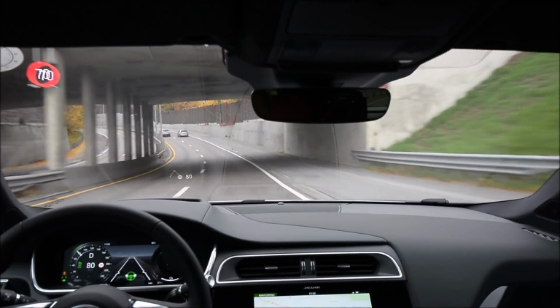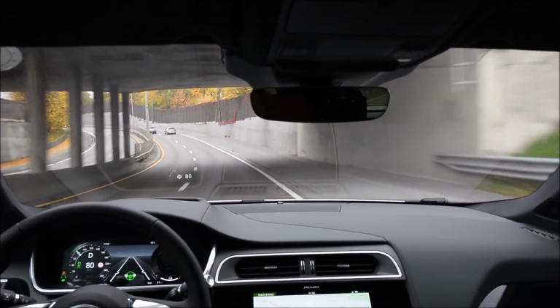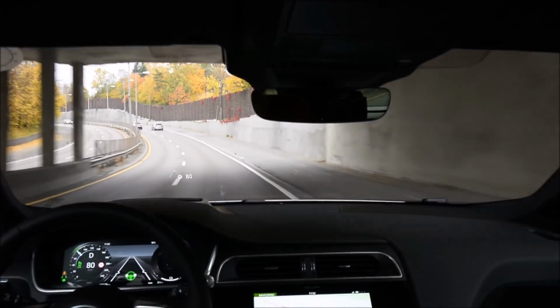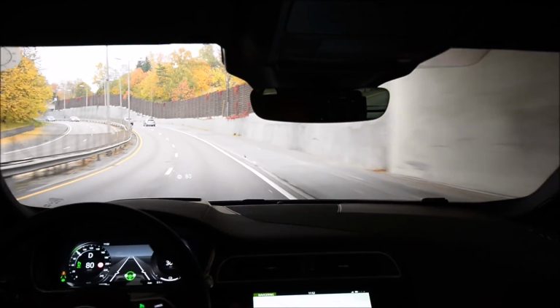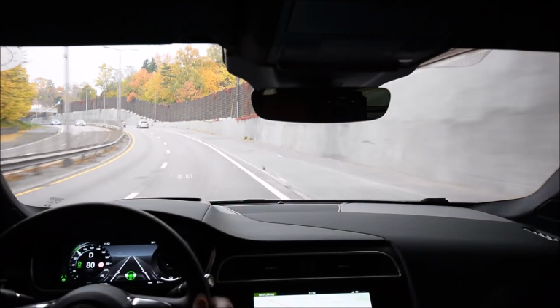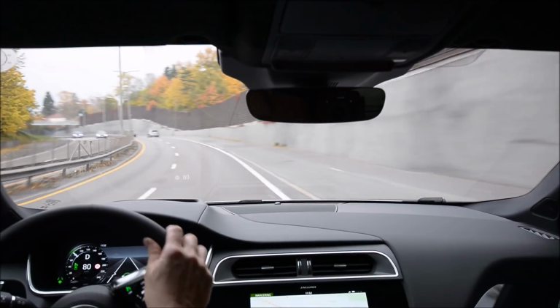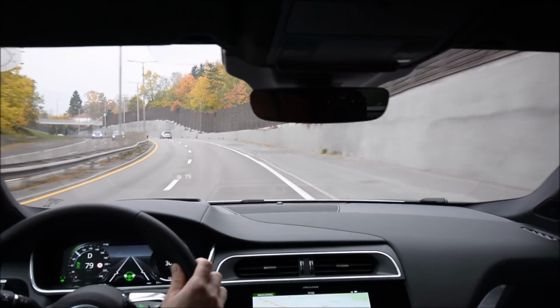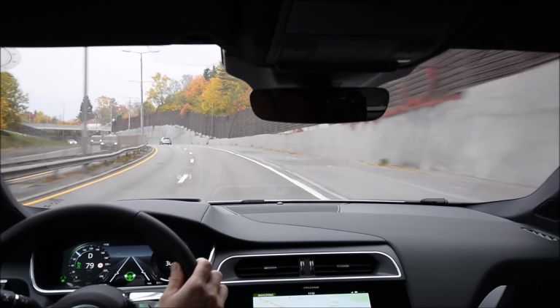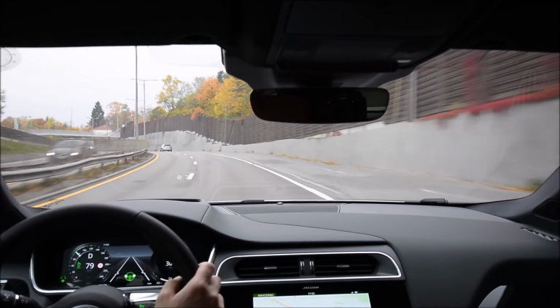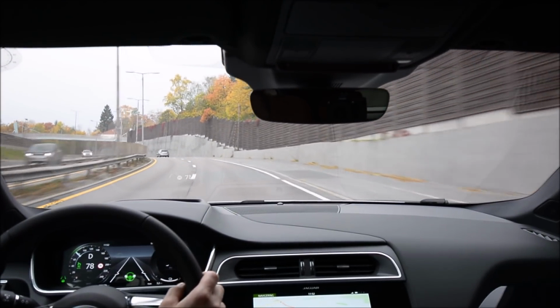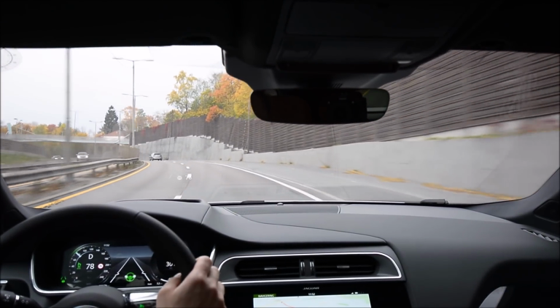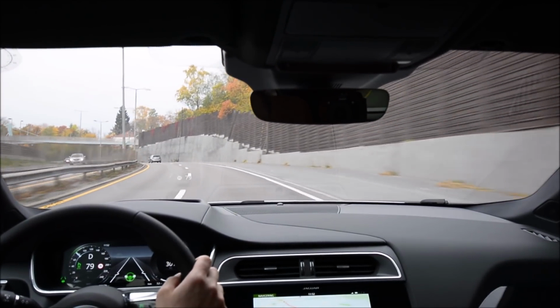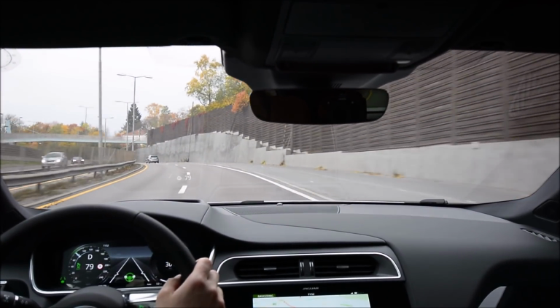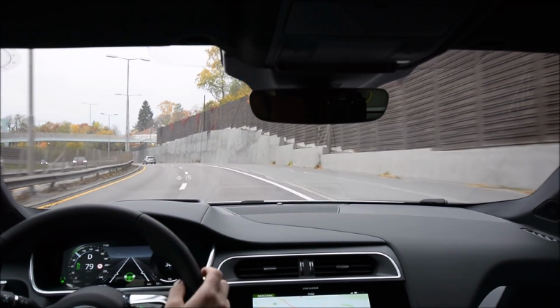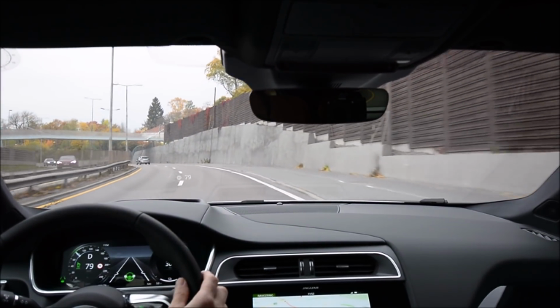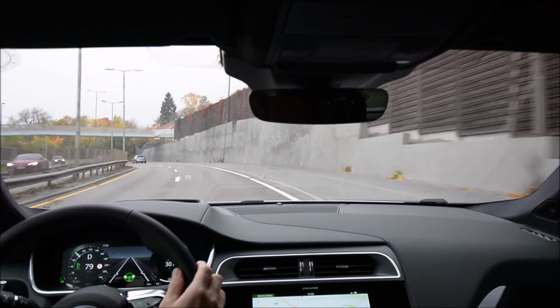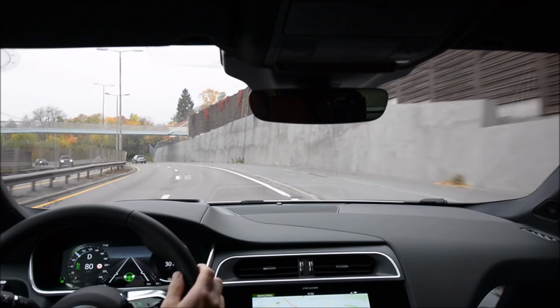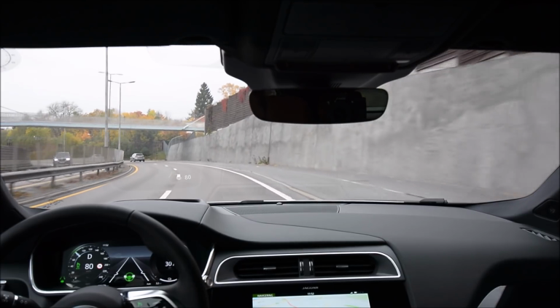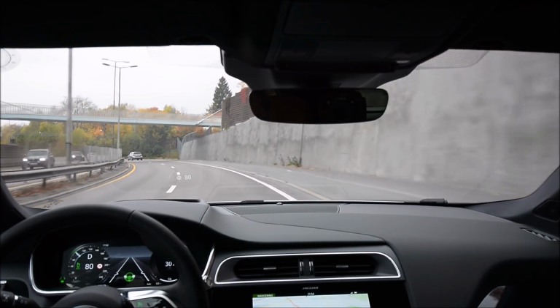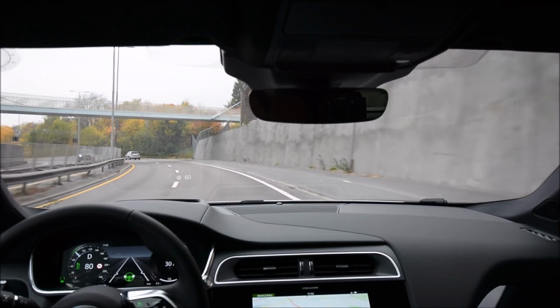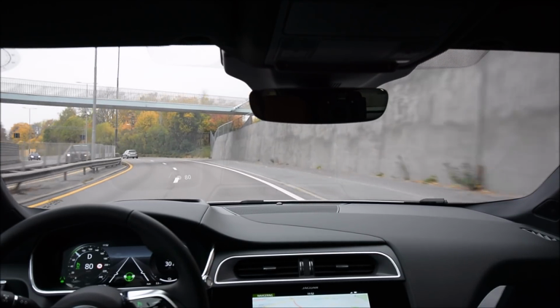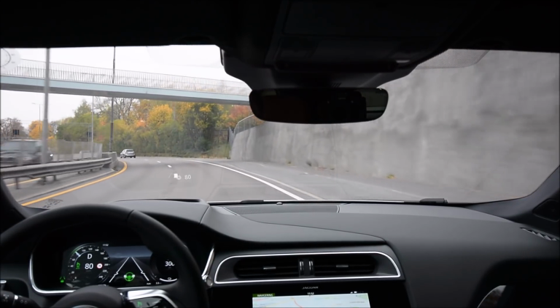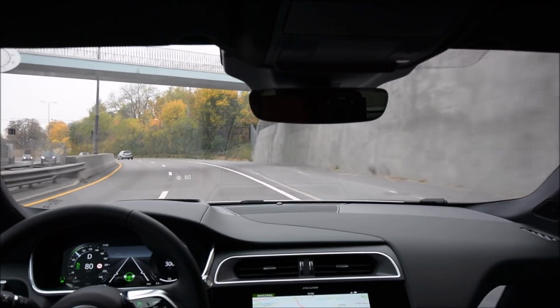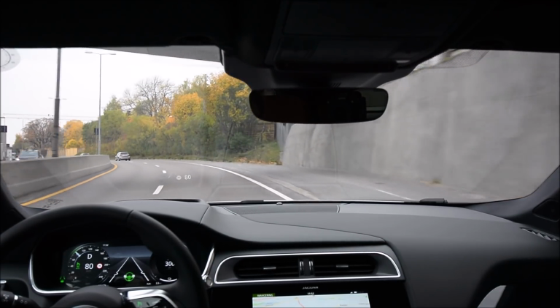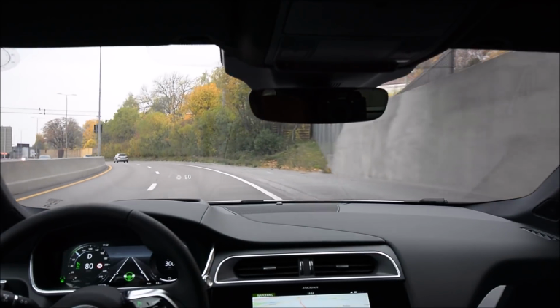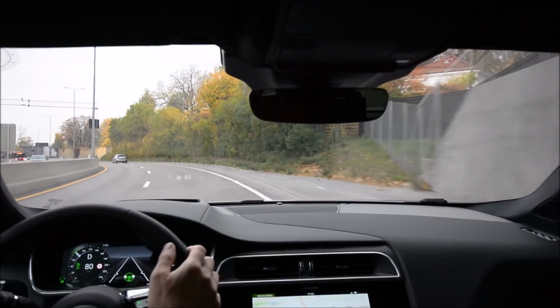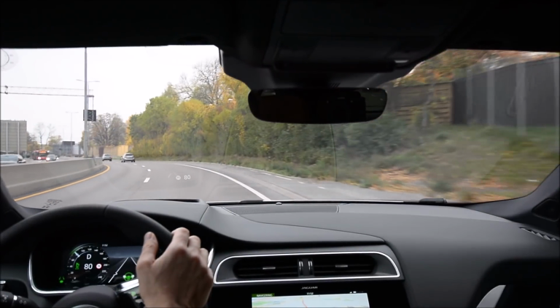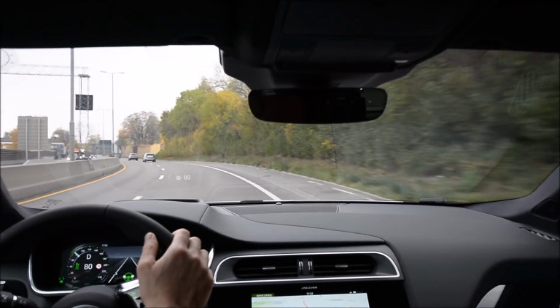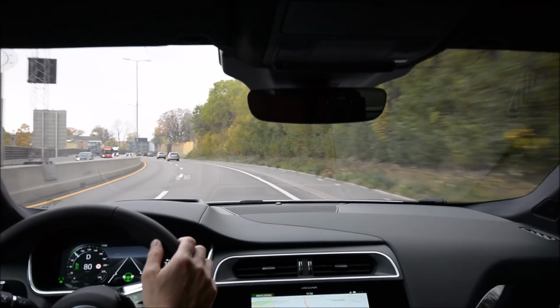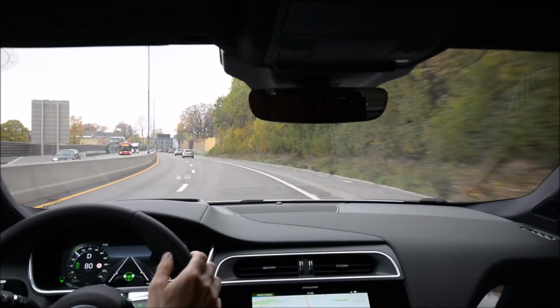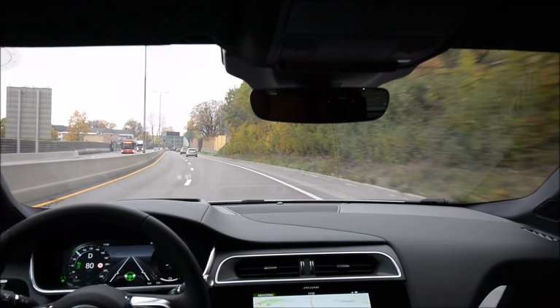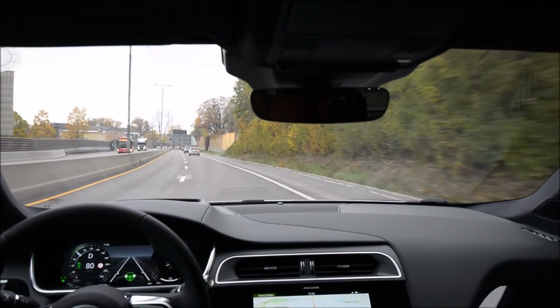Here comes one of the more tricky bends — and whoops. I don't really feel confident in it at all yet. Drifting wide — I have to help it a little bit.